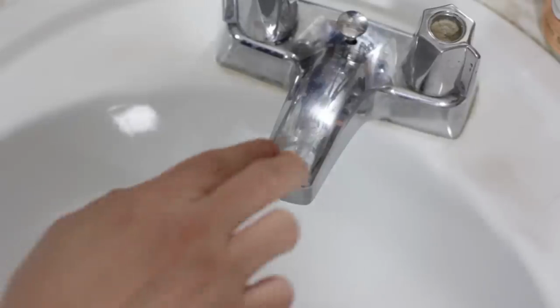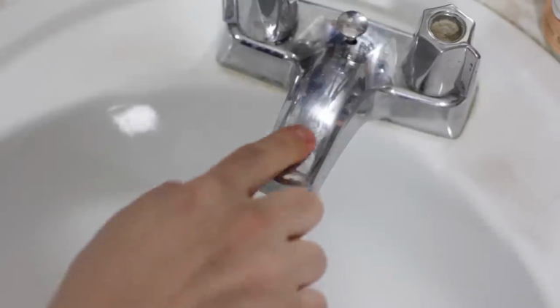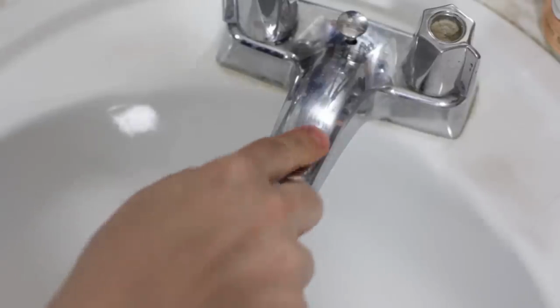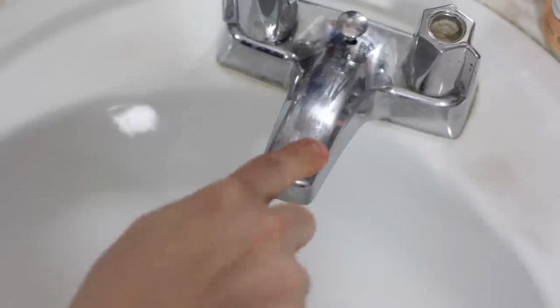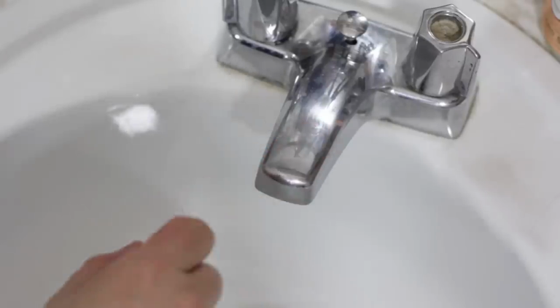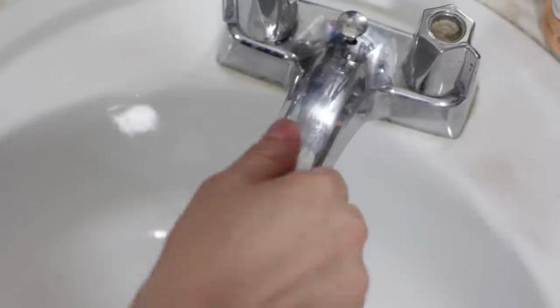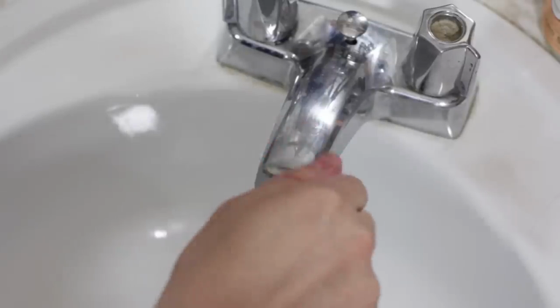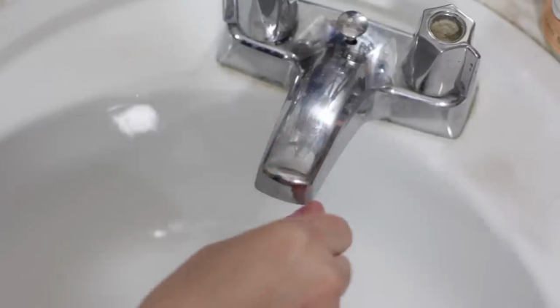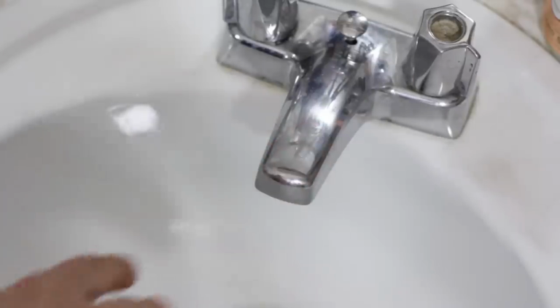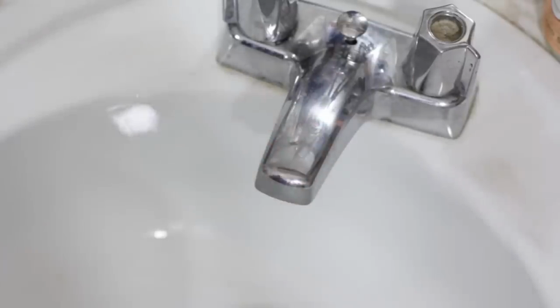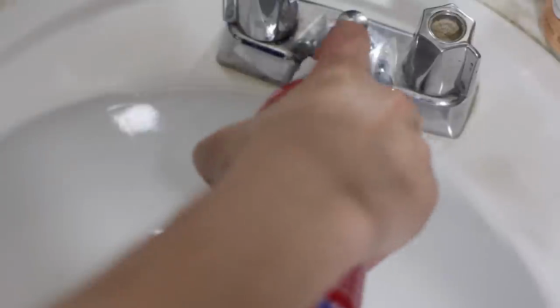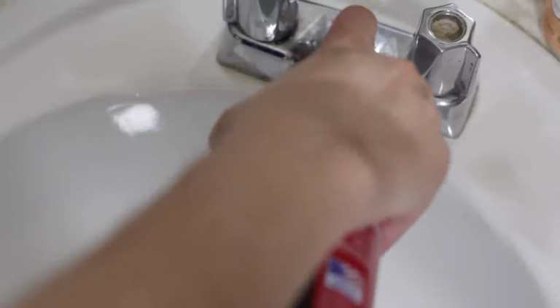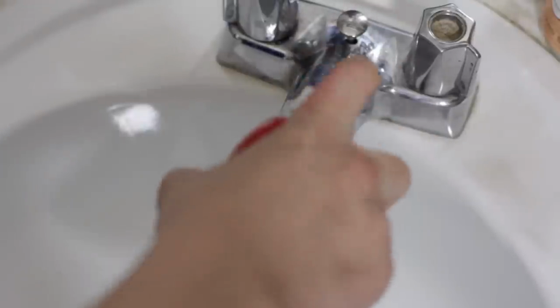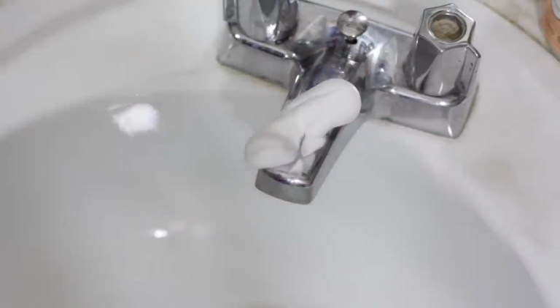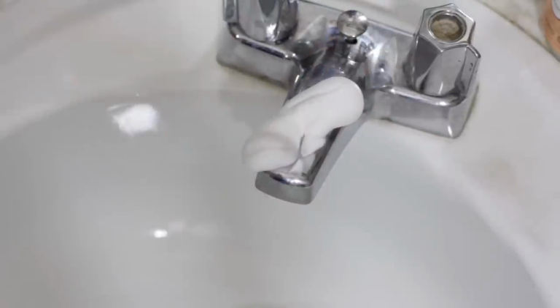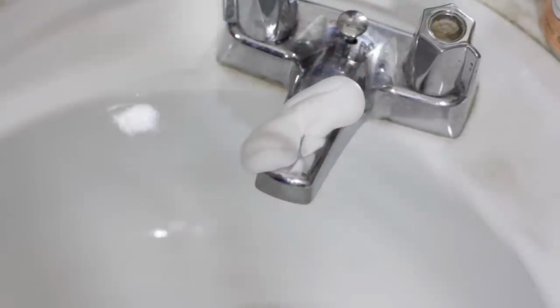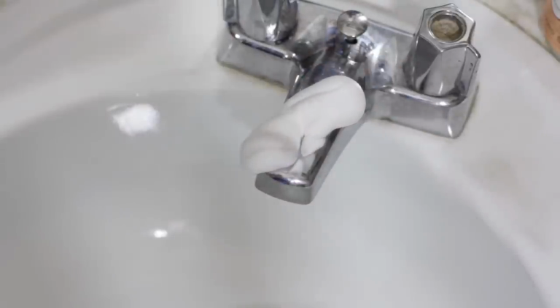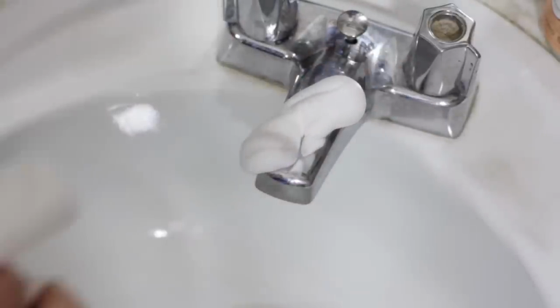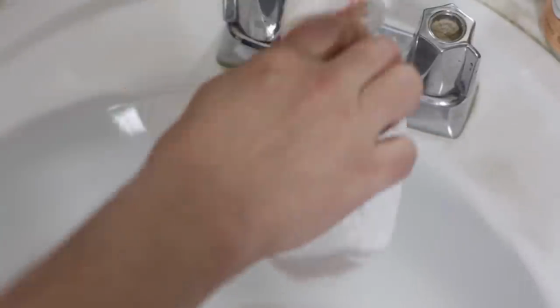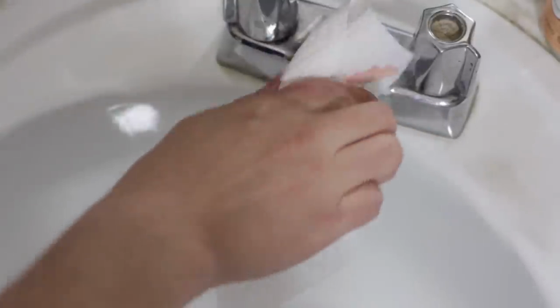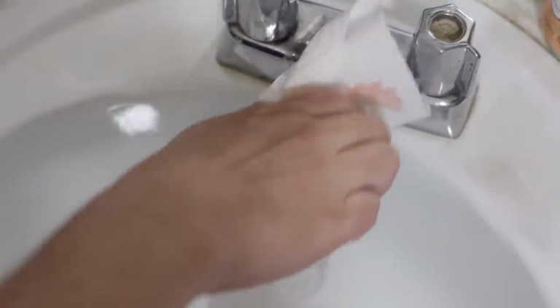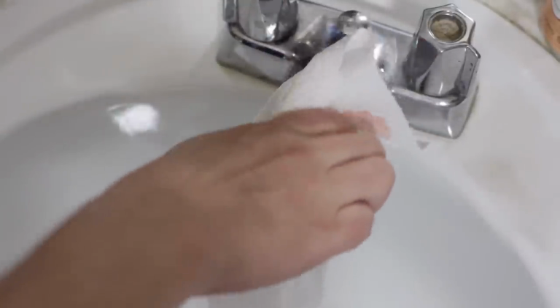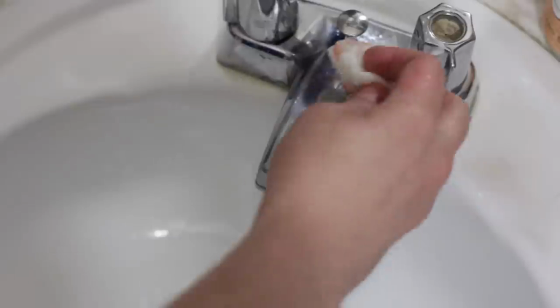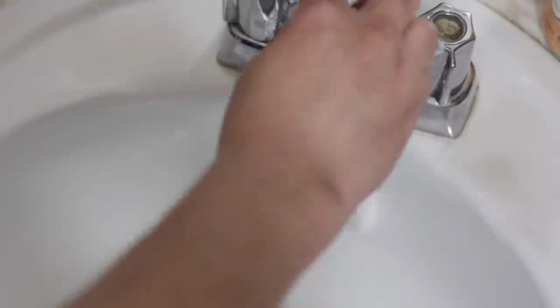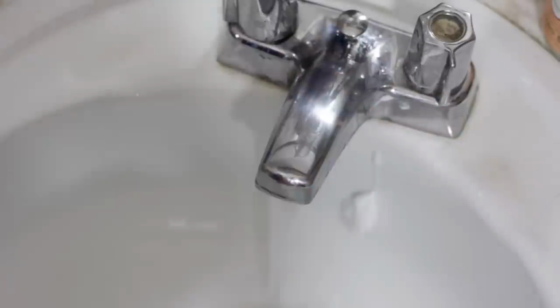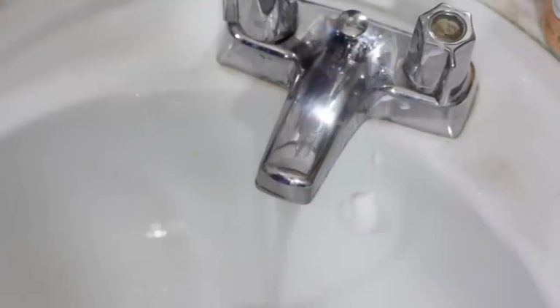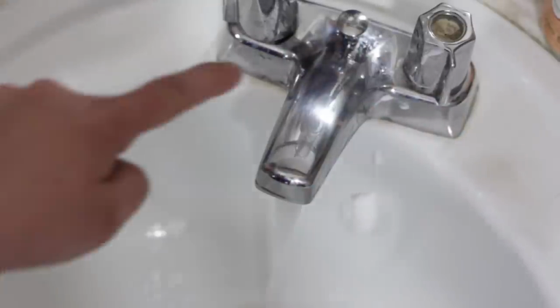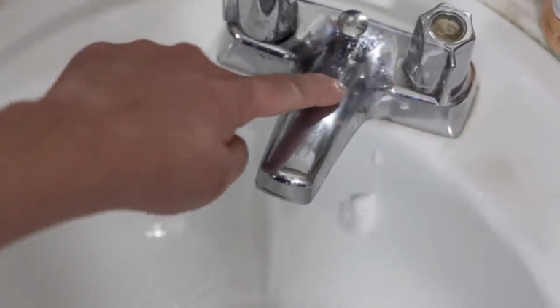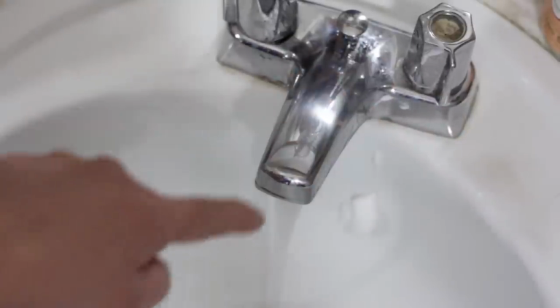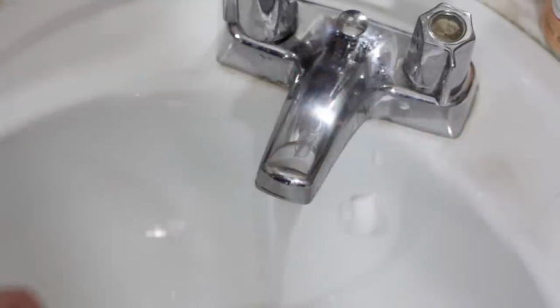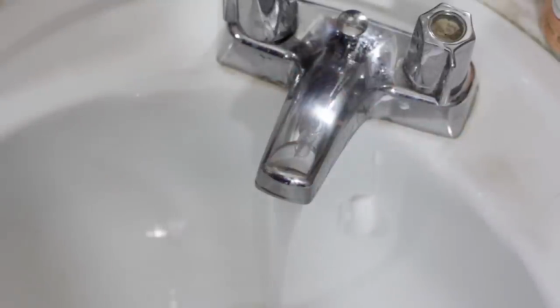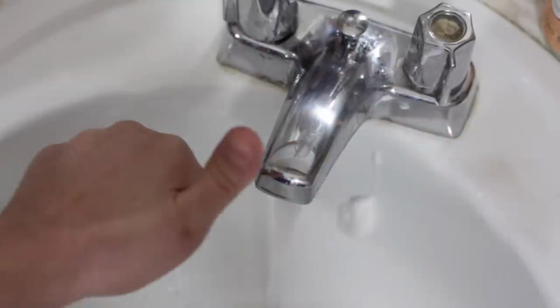Maybe you're not a big fan of spraying harsh chemicals on the spout that delivers your fresh water. So bust out the shaving cream and work it up into a nice lather on the chrome. Once you remove any leftovers, you end up with a nice, shiny faucet that's sure to impress and amaze.